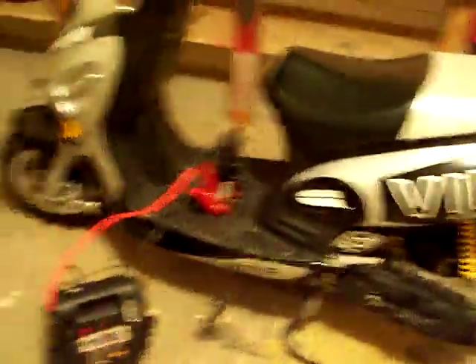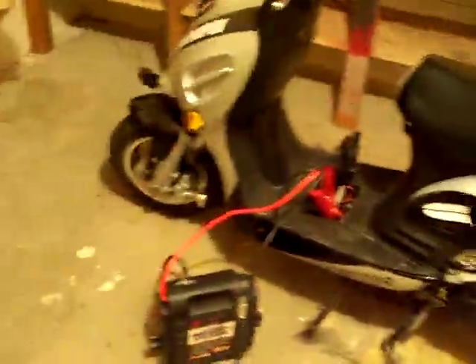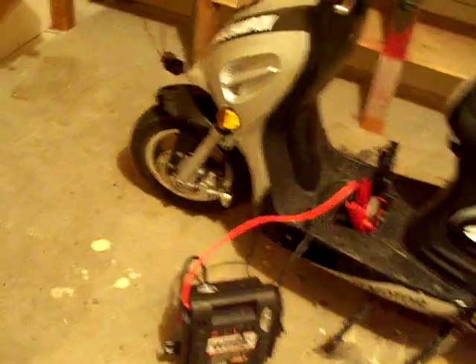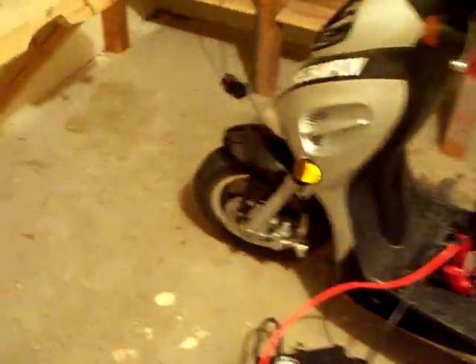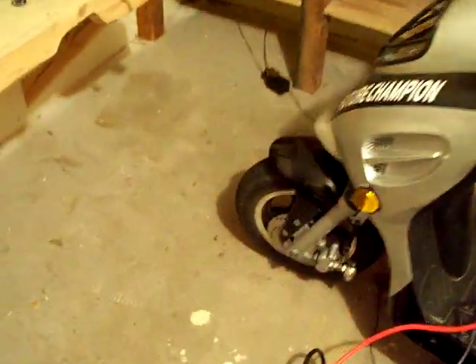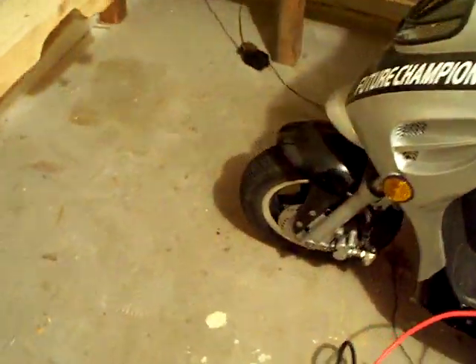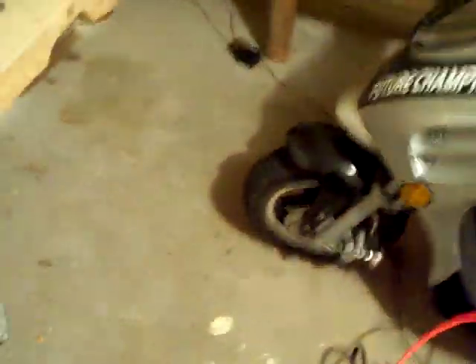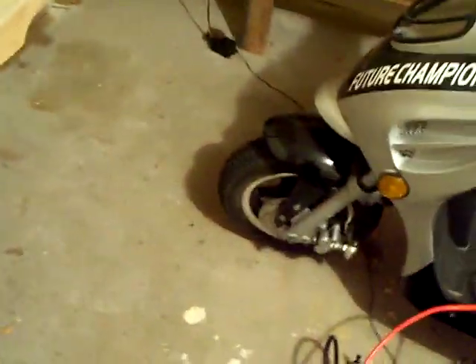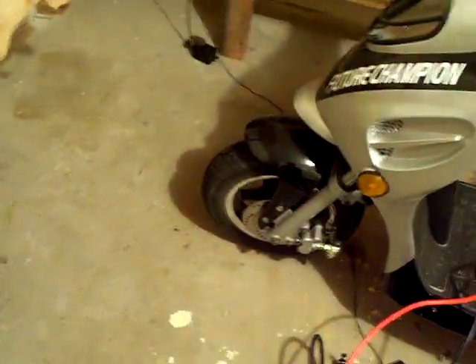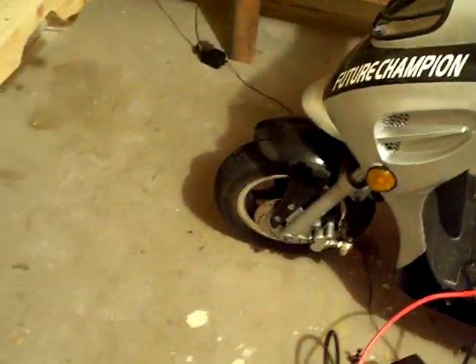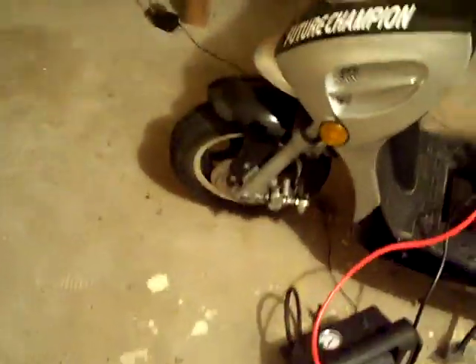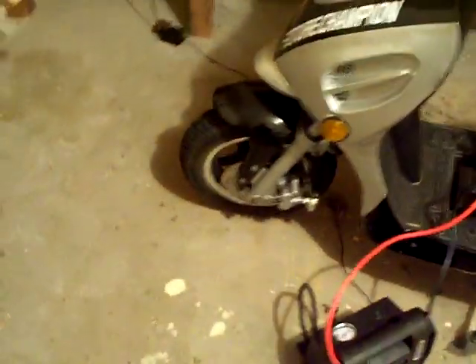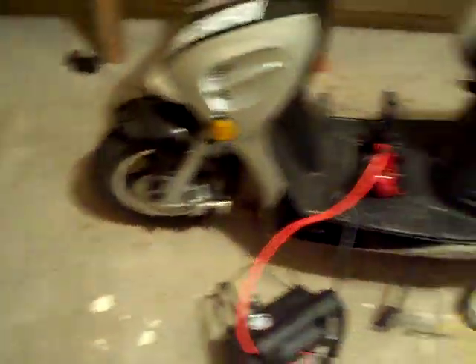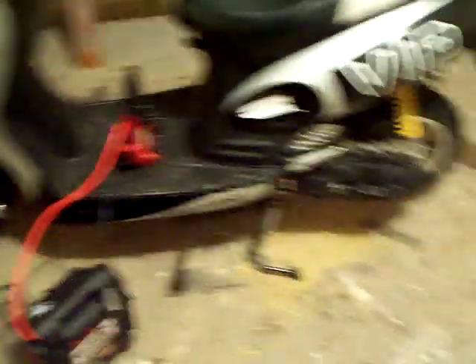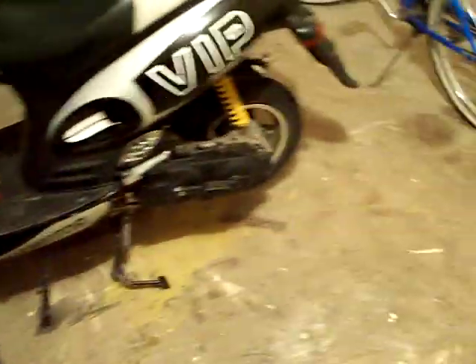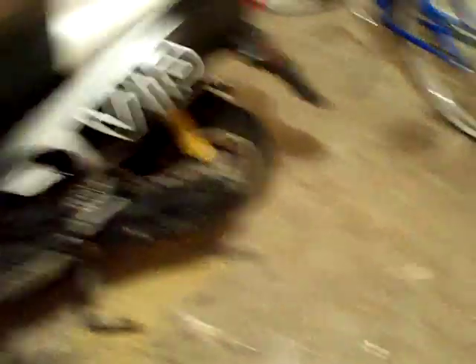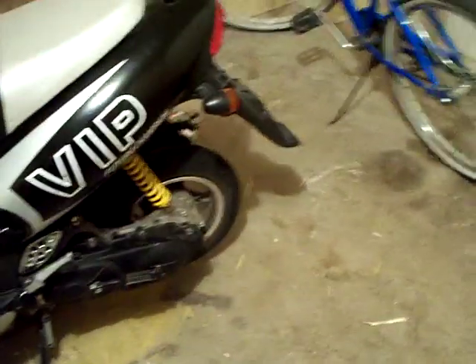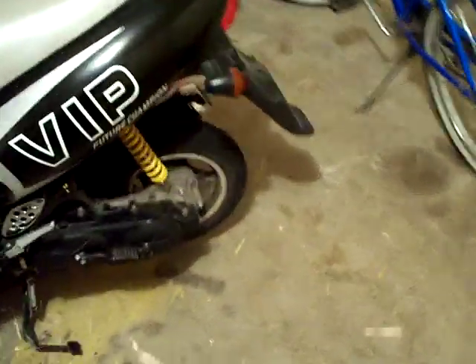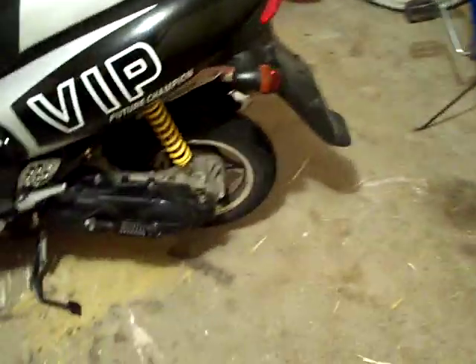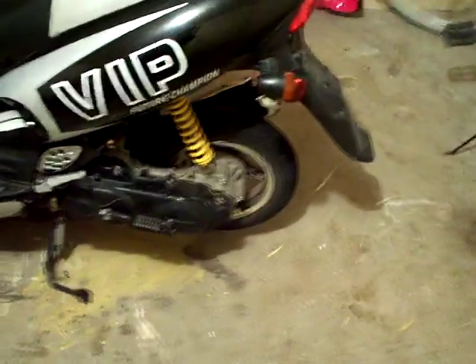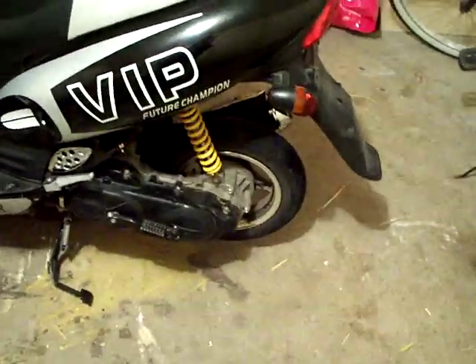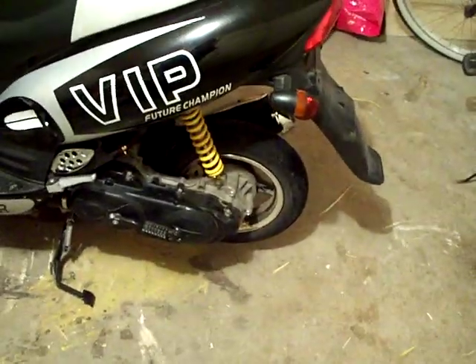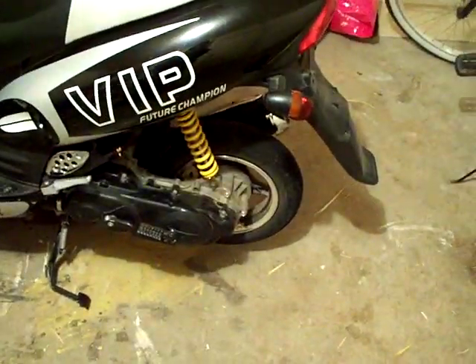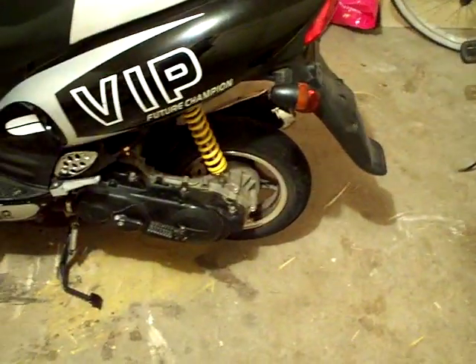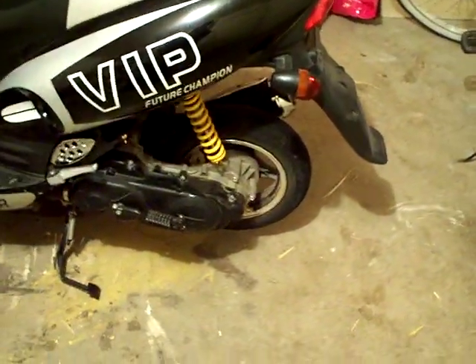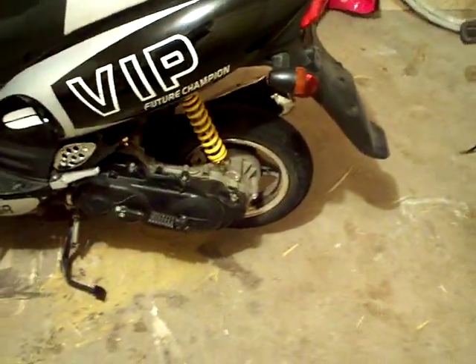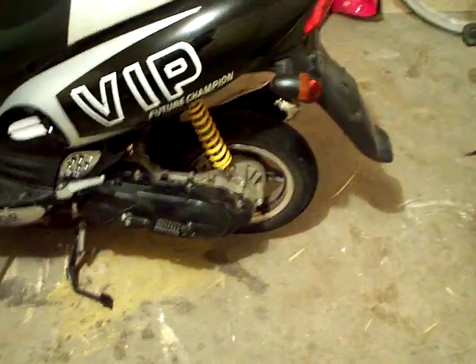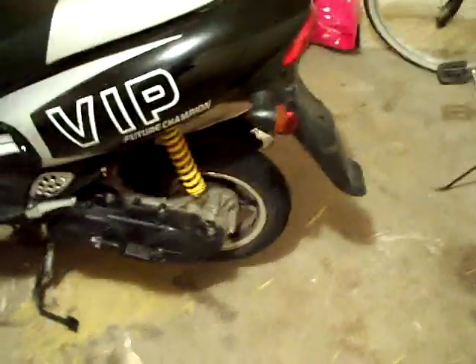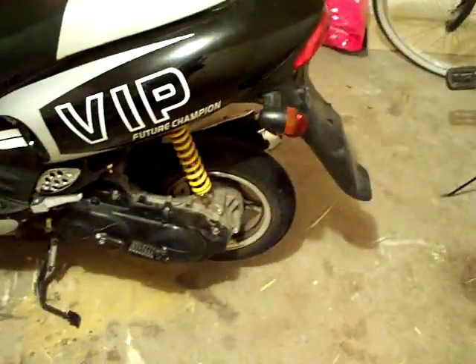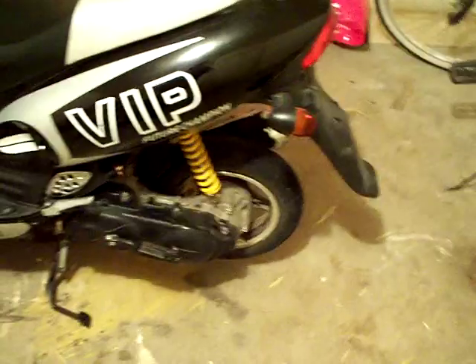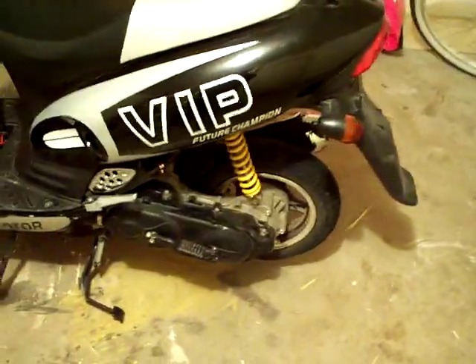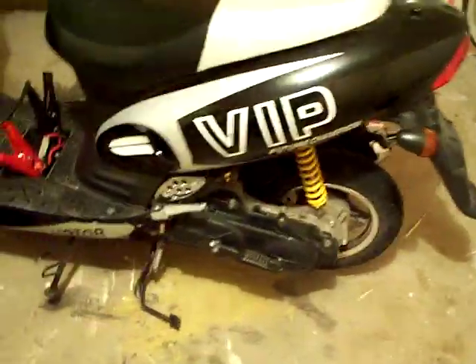Another thing I got done on it was the front tire, cause it got a nail in it. And I'm probably gonna get that one done sooner or later just cause it's starting to bulge.